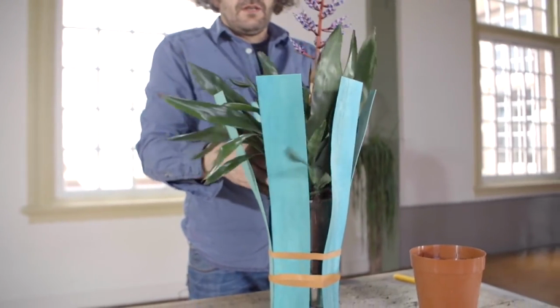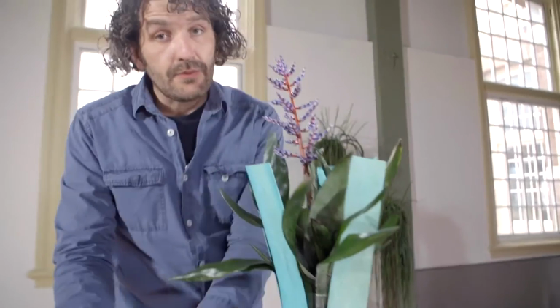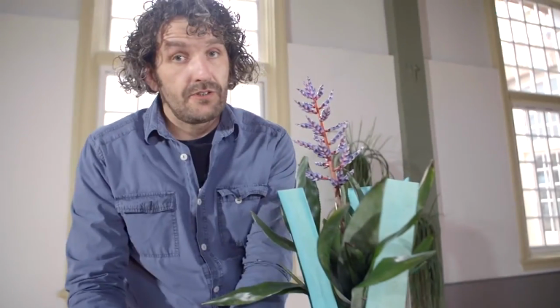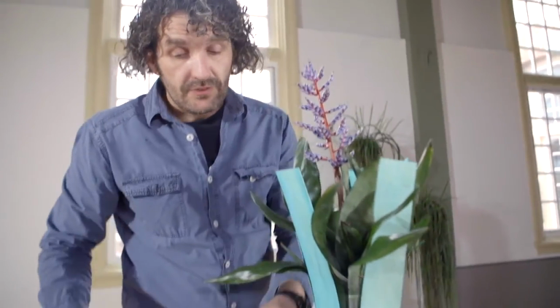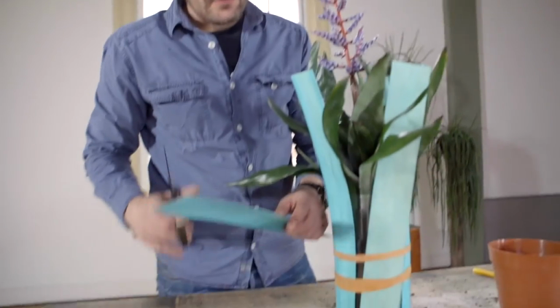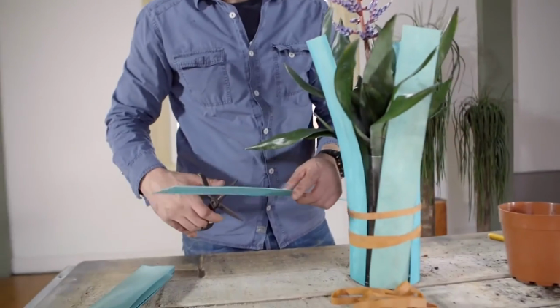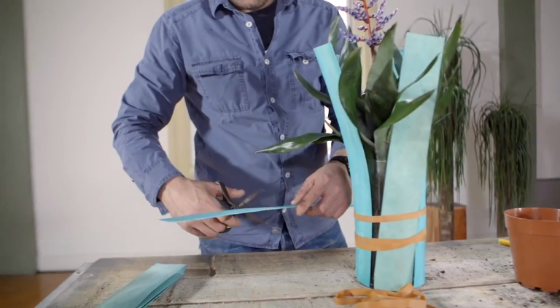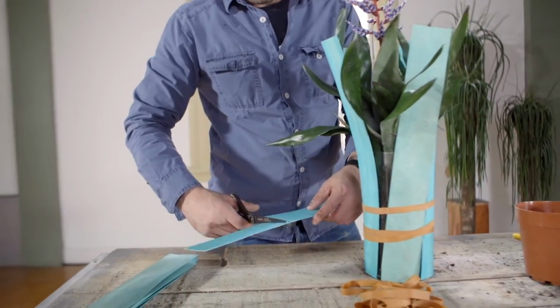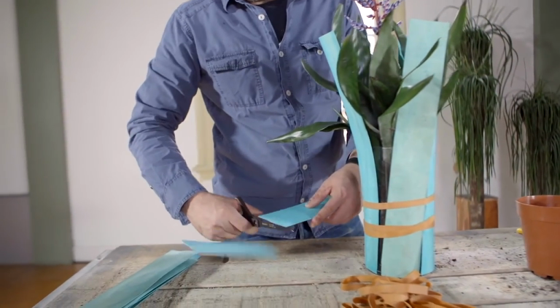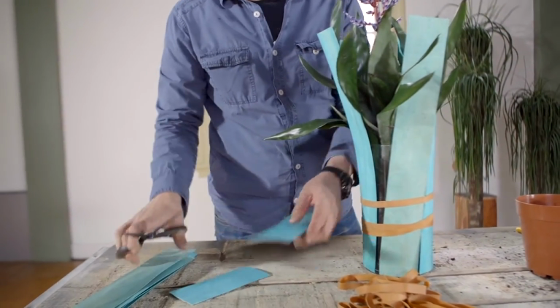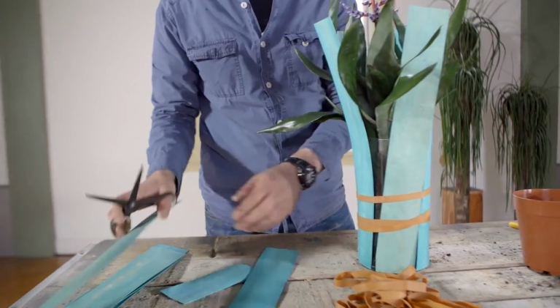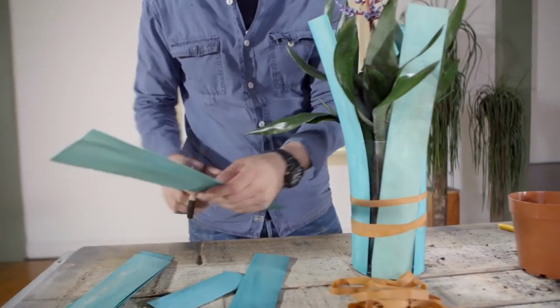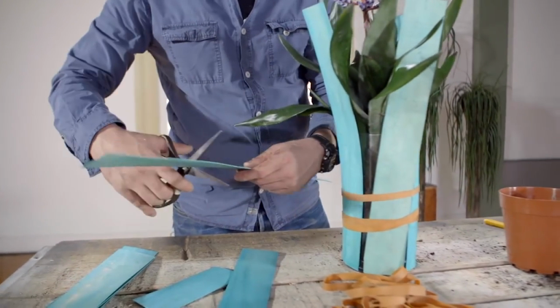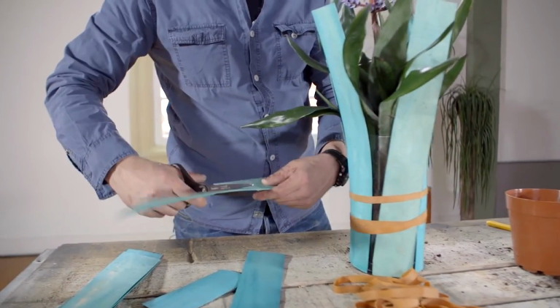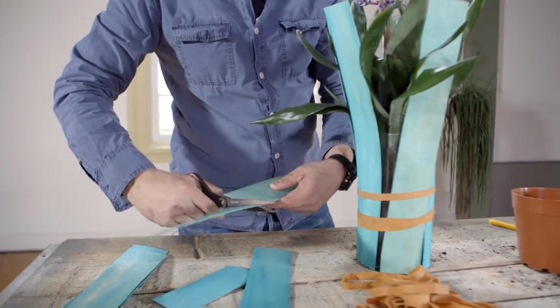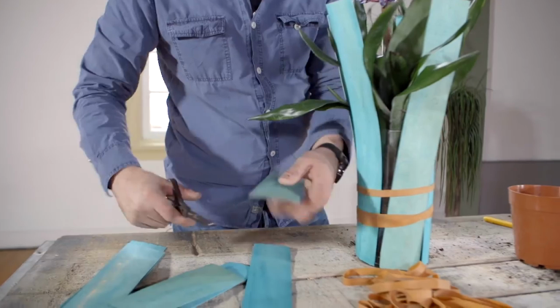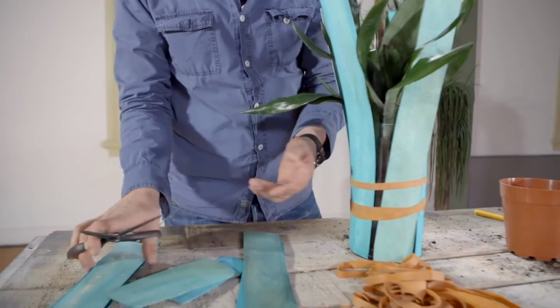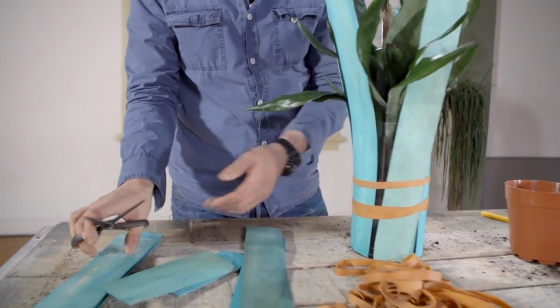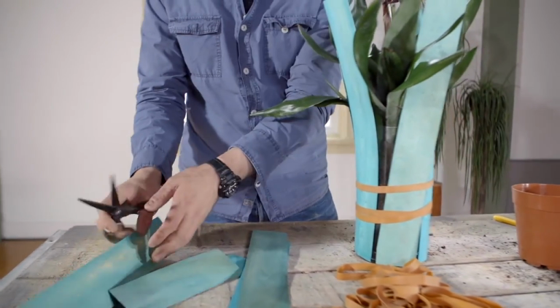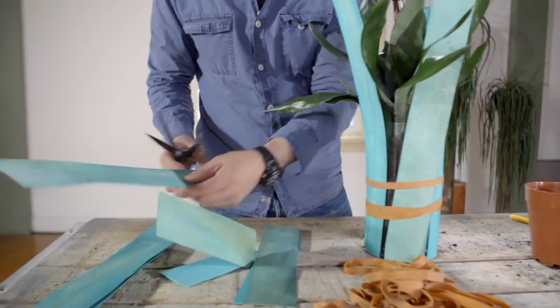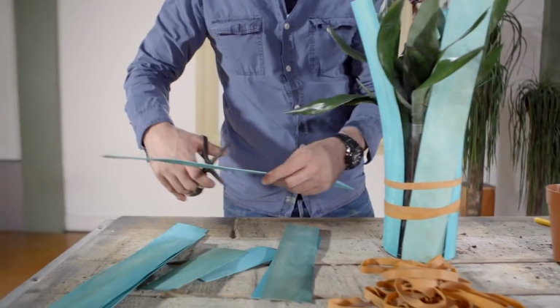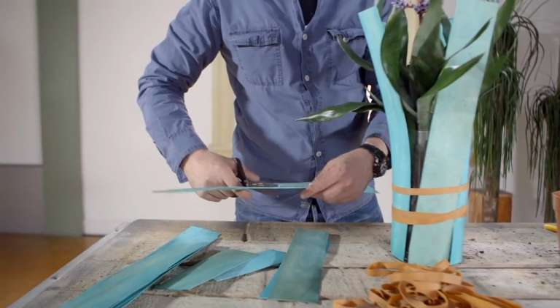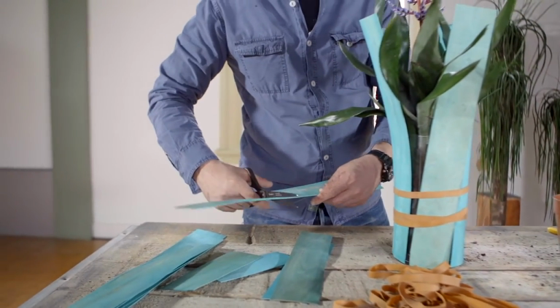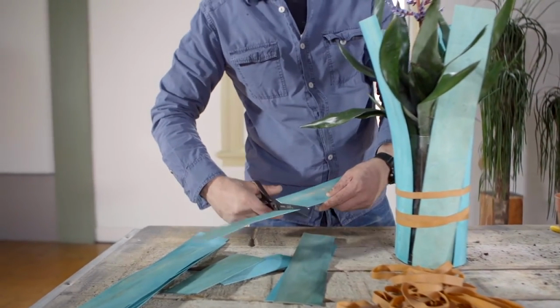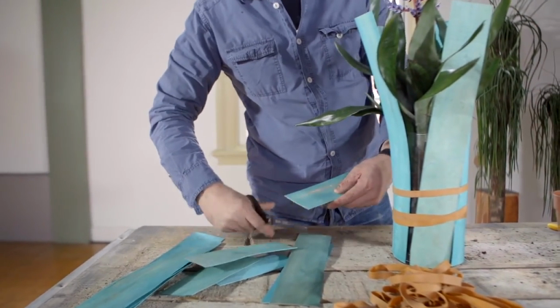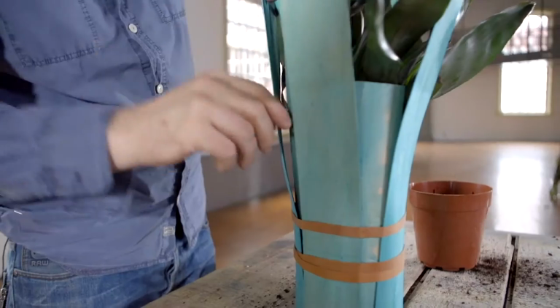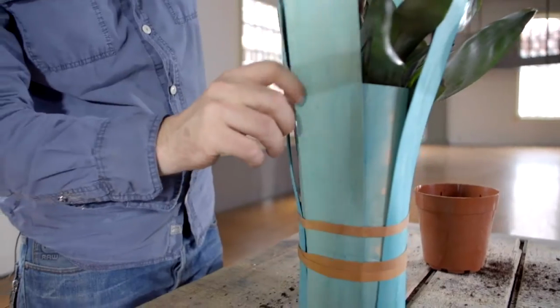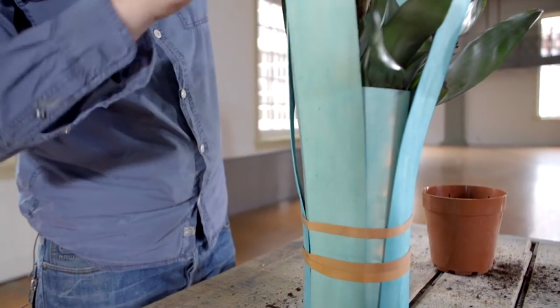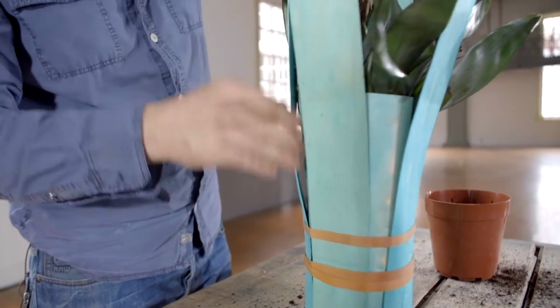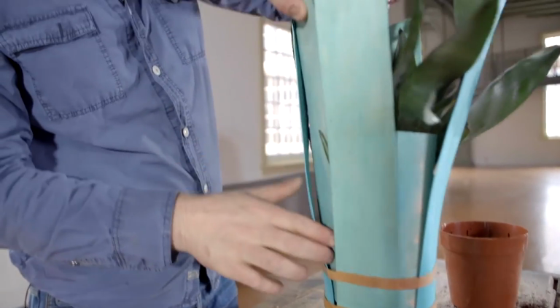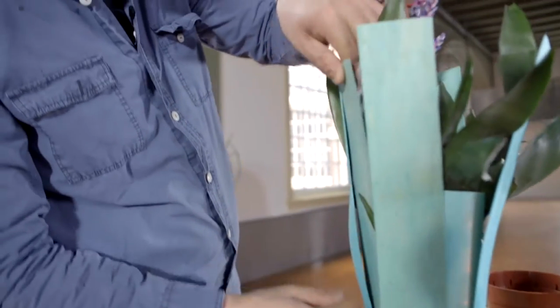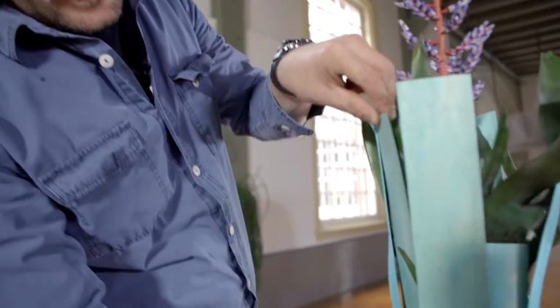And then we just continue on with our slices of wood. But this time we're going to cut different sizes, different lengths, making sure you don't damage the leaves.